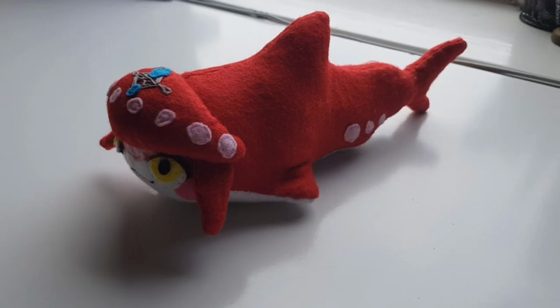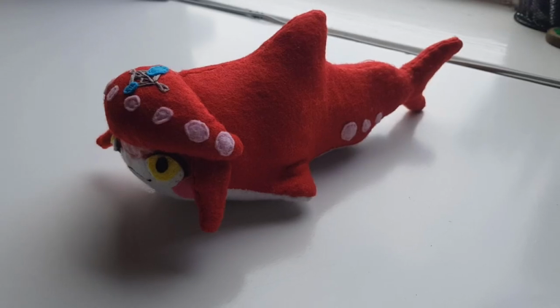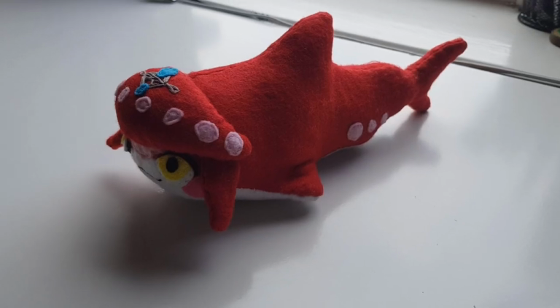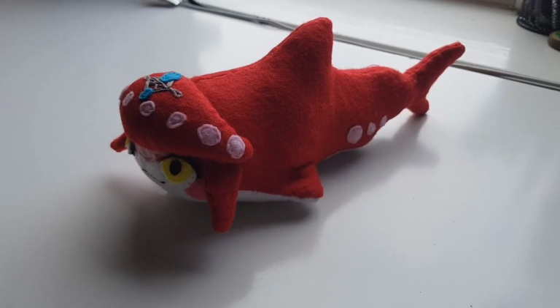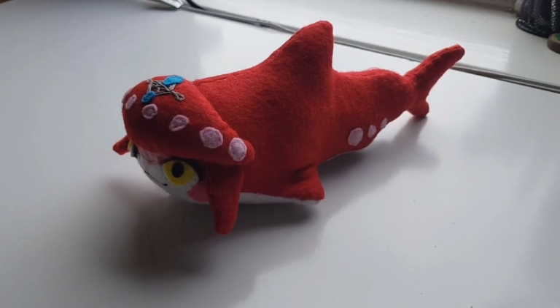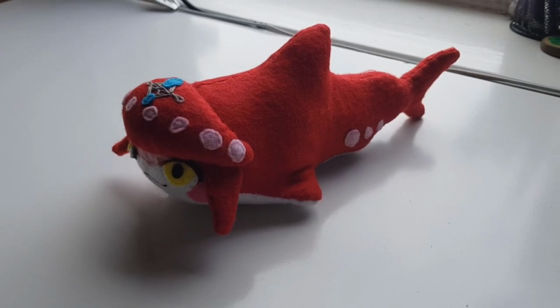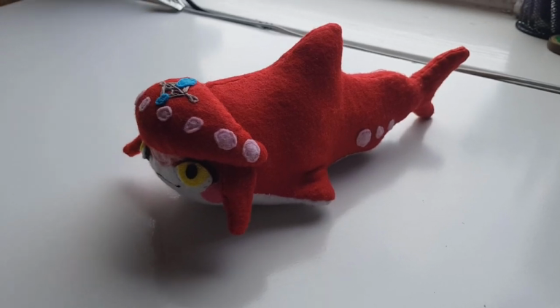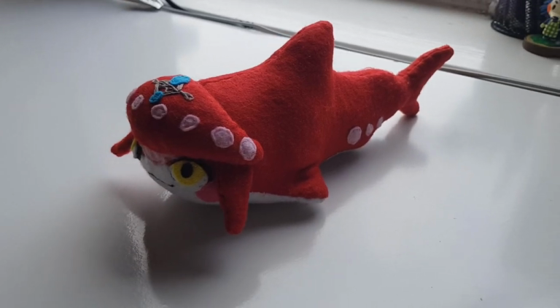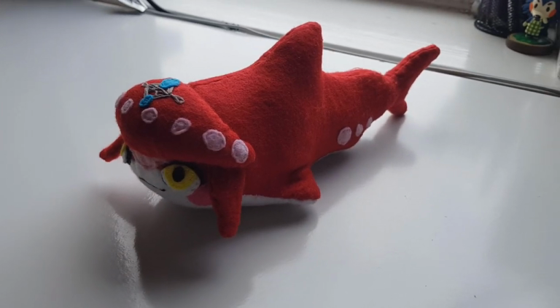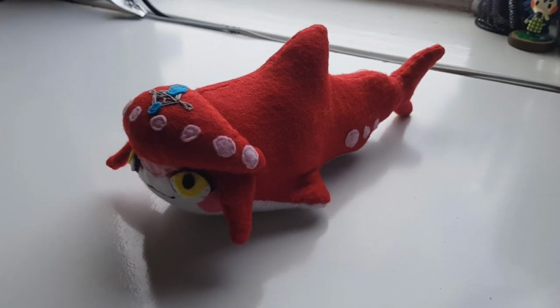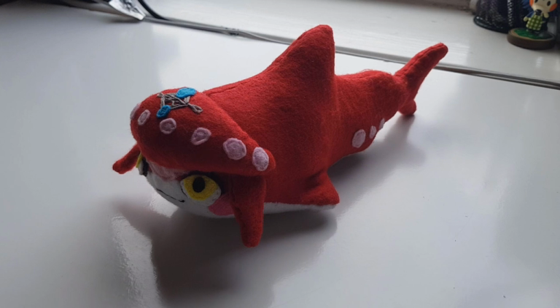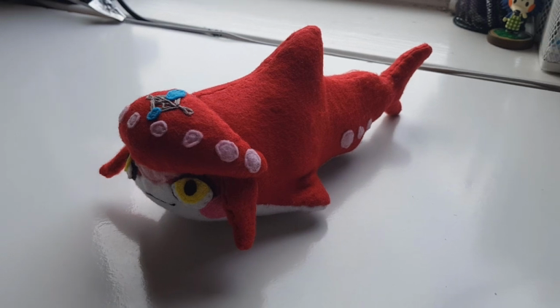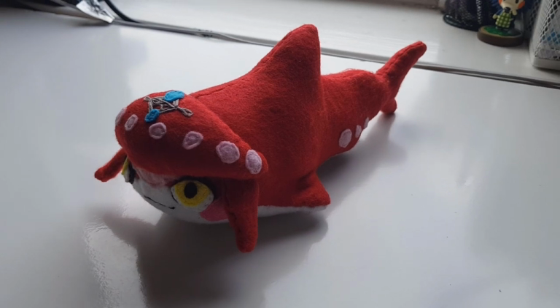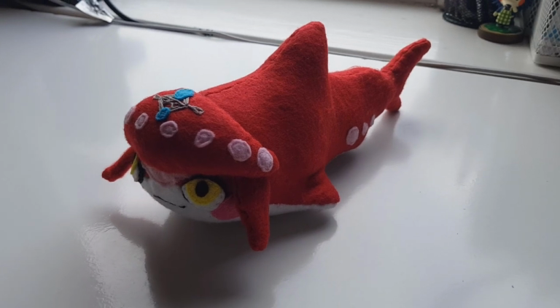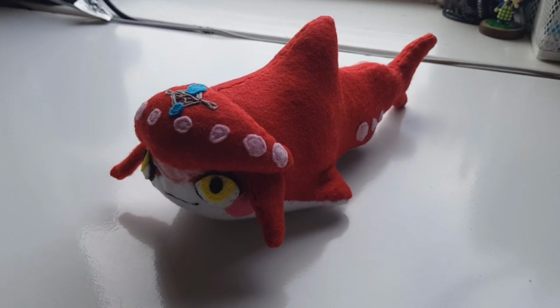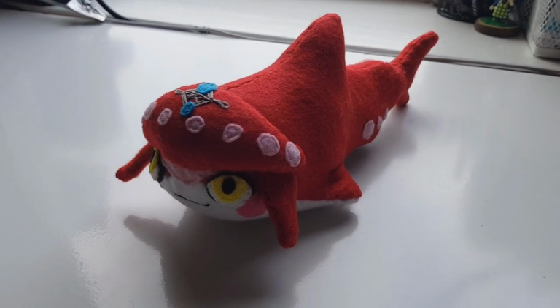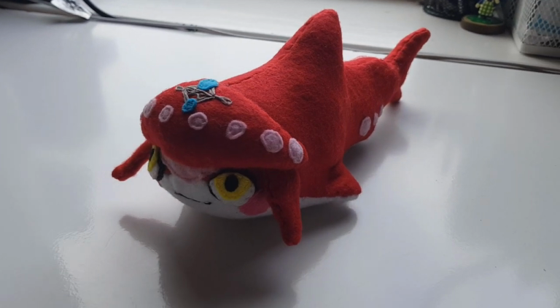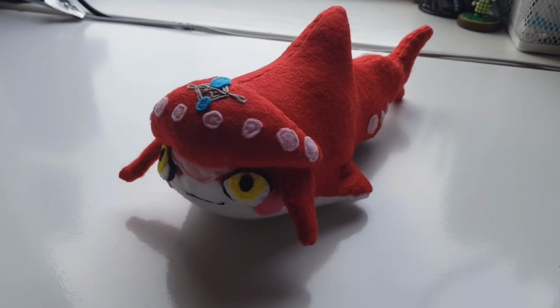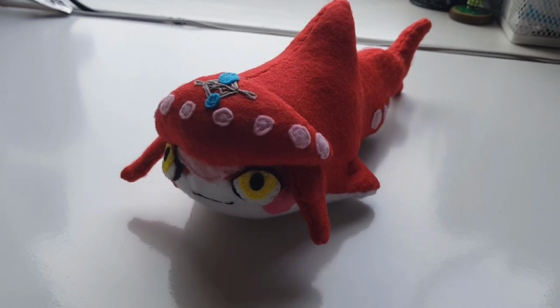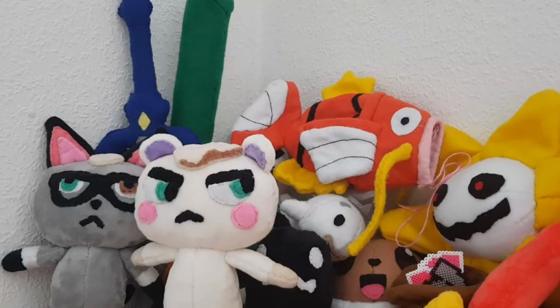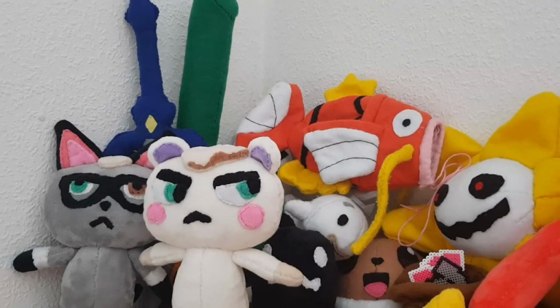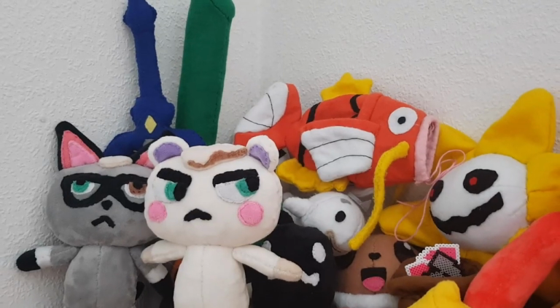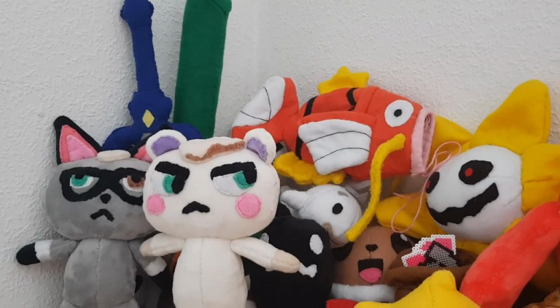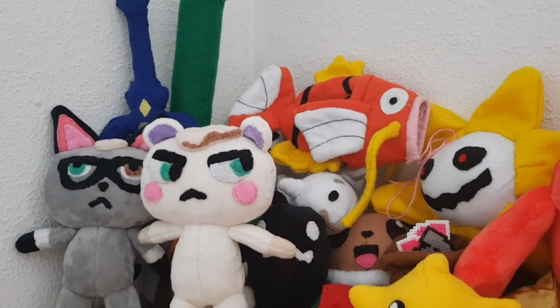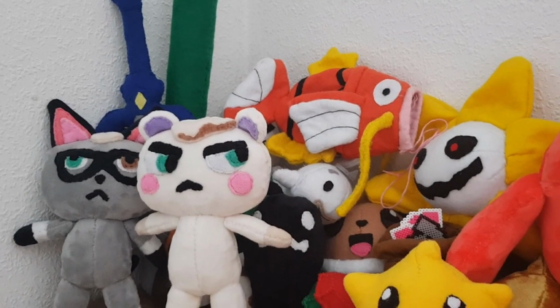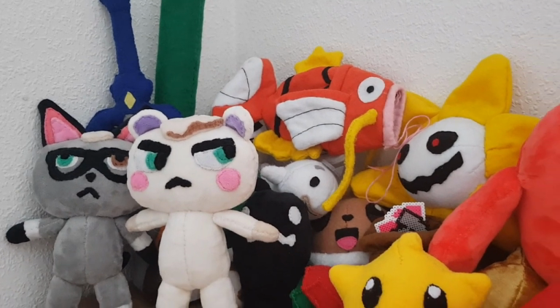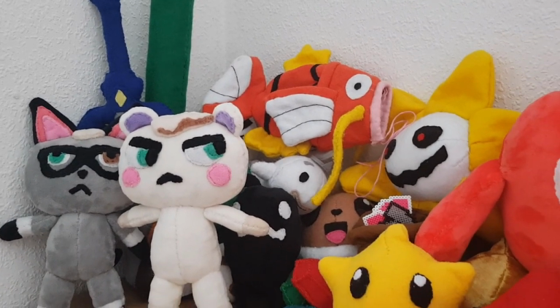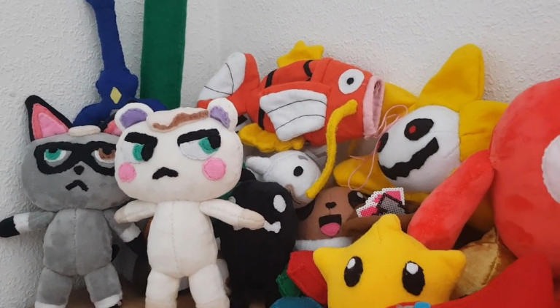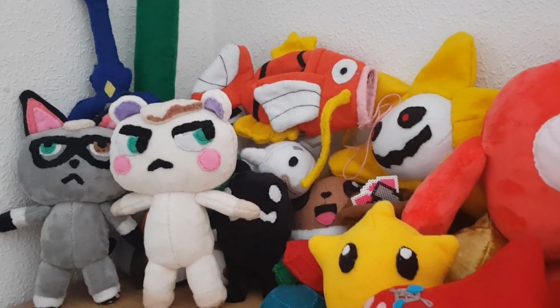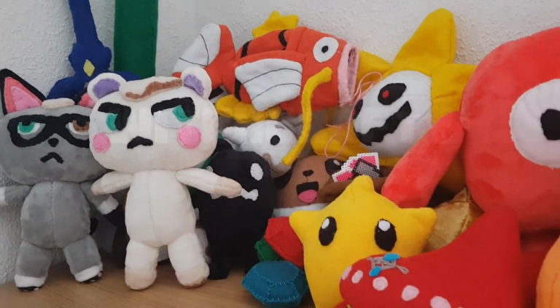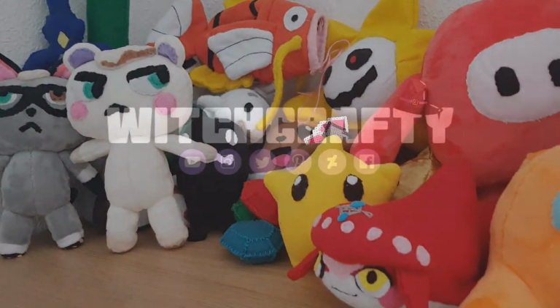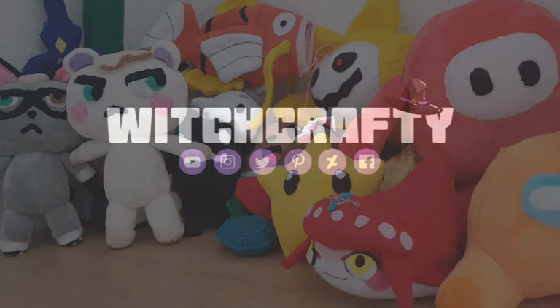And that is how you make a baby sit-on plushie. Make sure to leave a like and subscribe if you enjoyed the video, and comment down below on ideas that you'd like to see me make next. And while you're at it, why don't you go check out my other videos — I upload new videos every single week. Thanks for watching, bye!